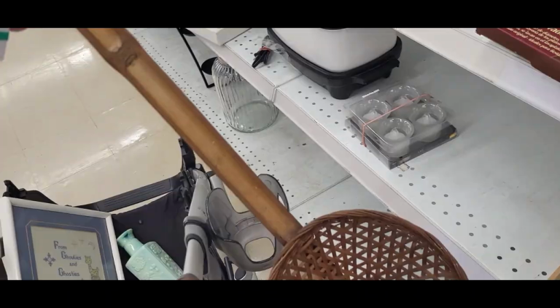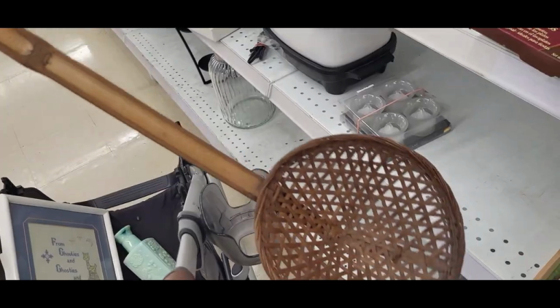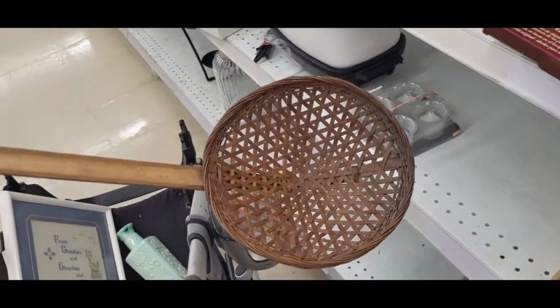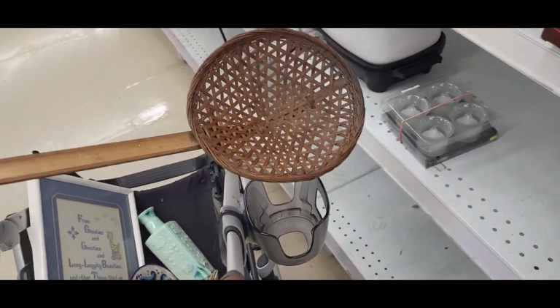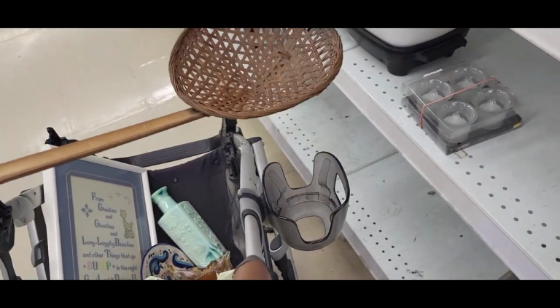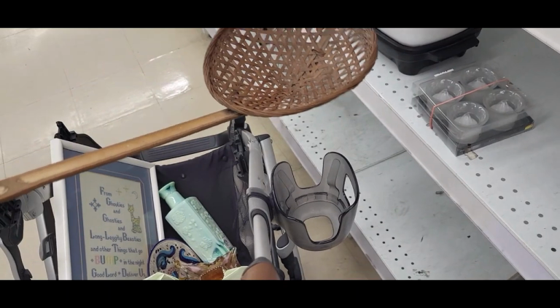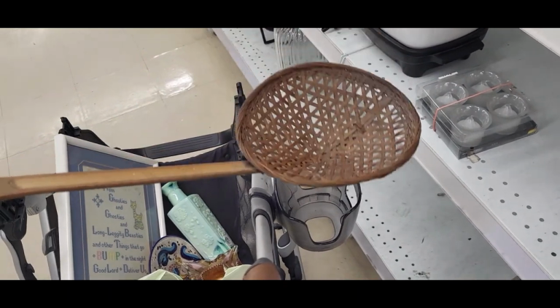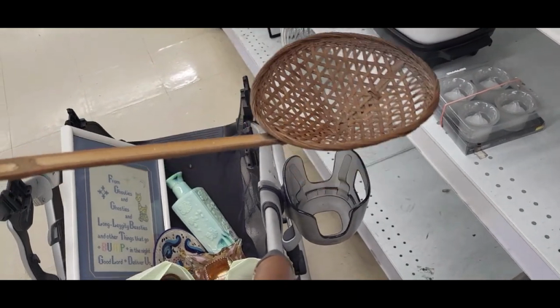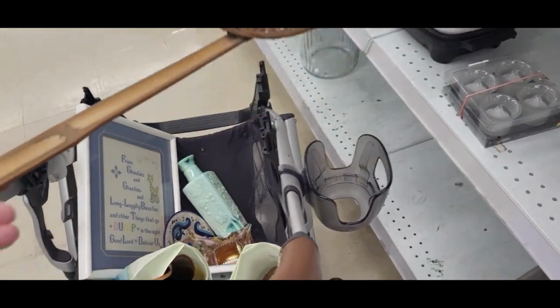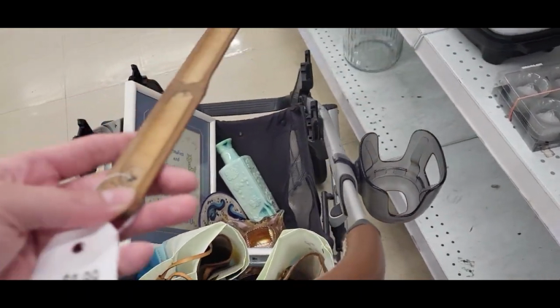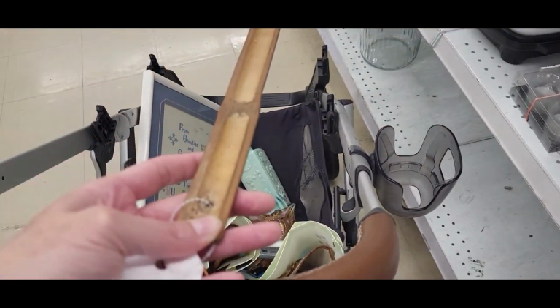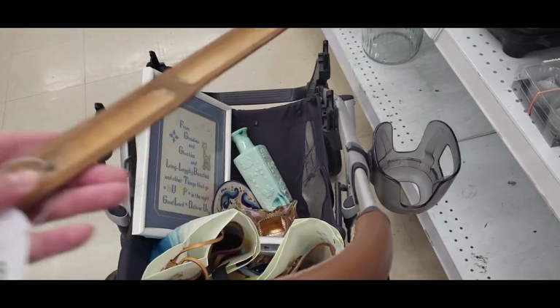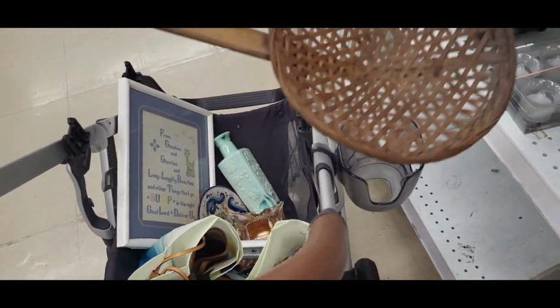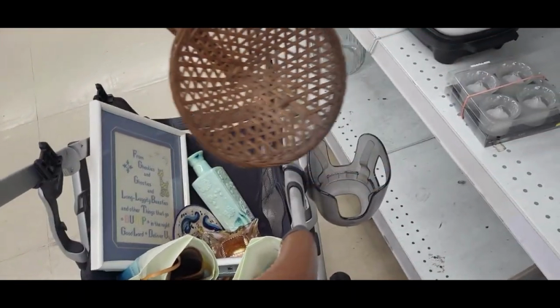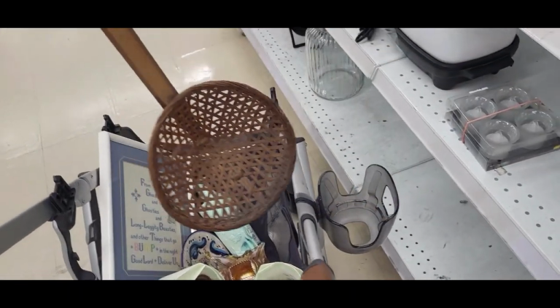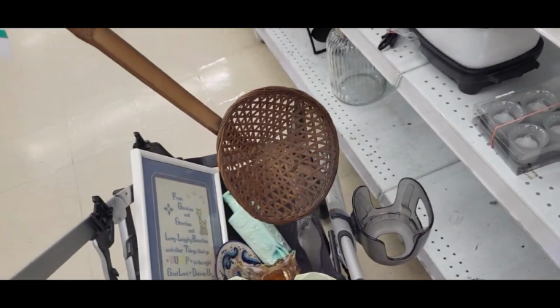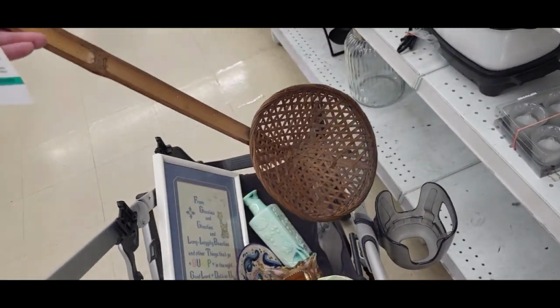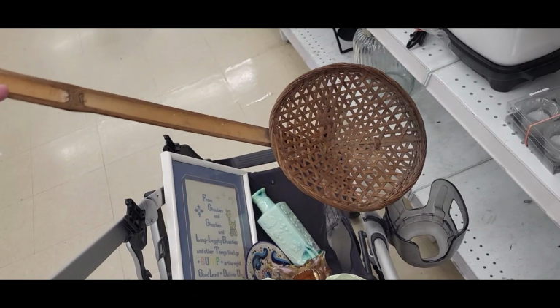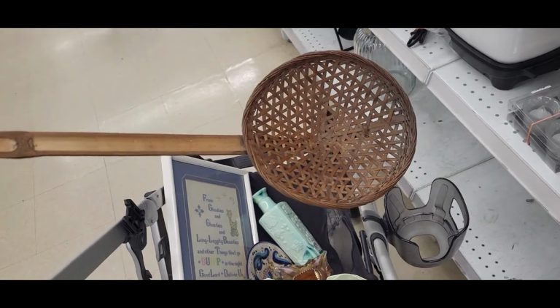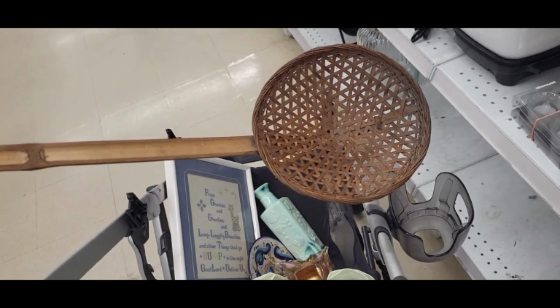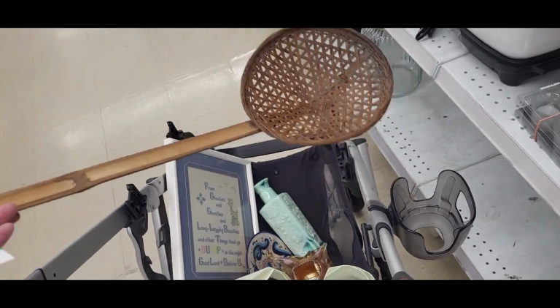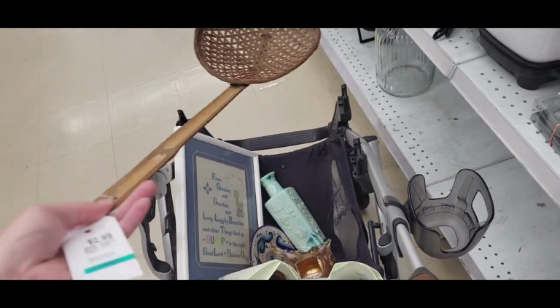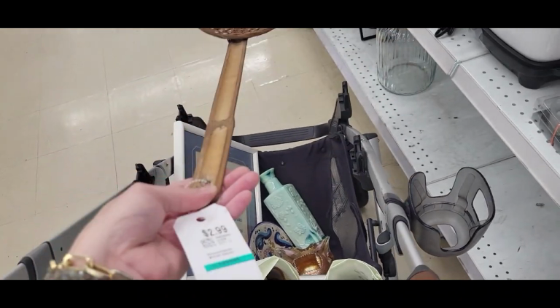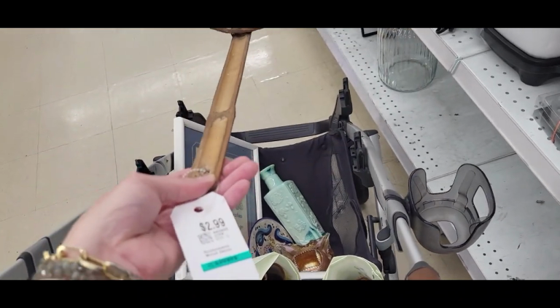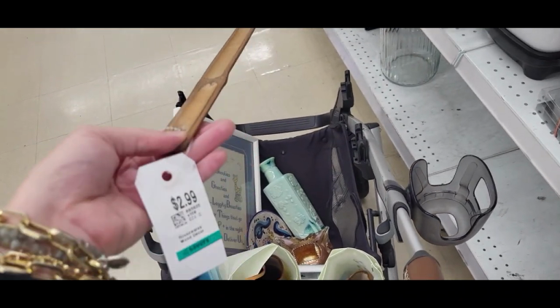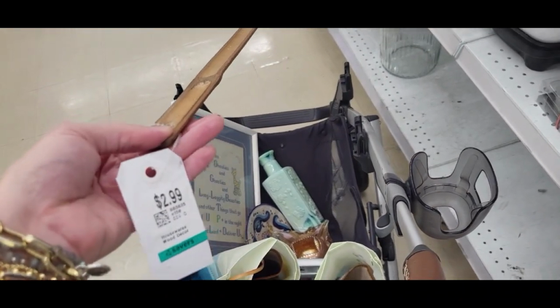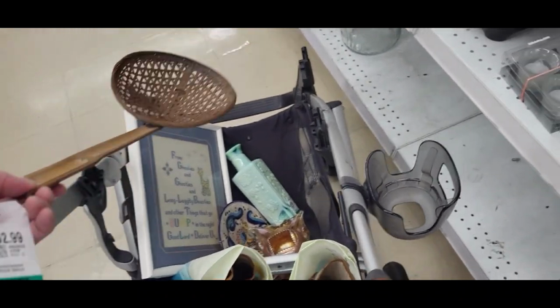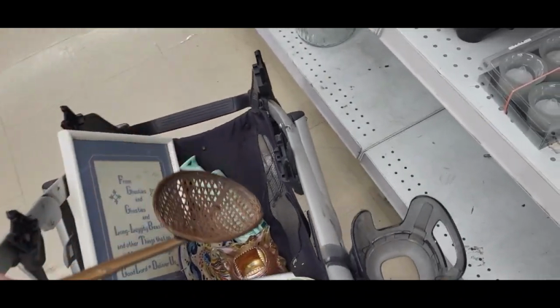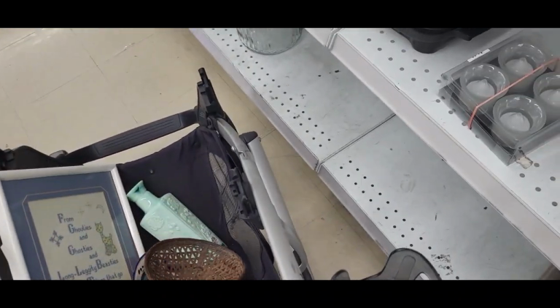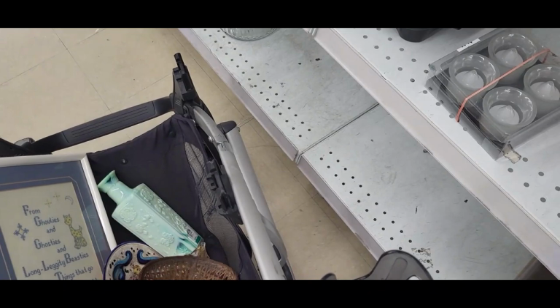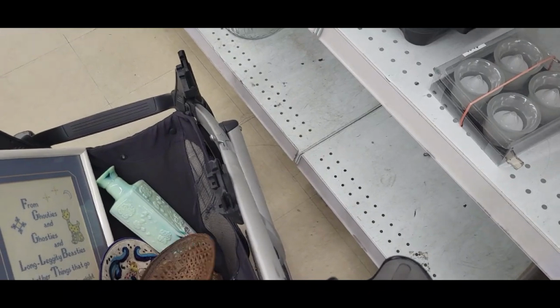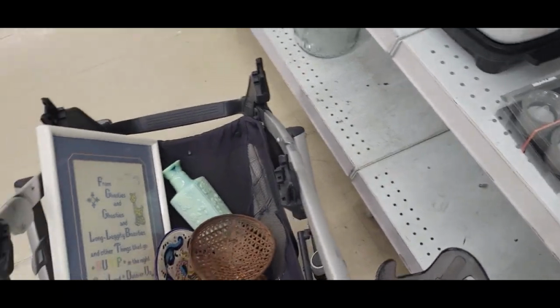This piece caught my eye — it's some kind of strainer with a bamboo handle. It has a very cool rustic look. $2.99, so I'm going to grab that.